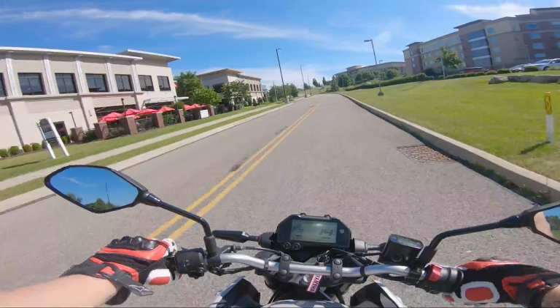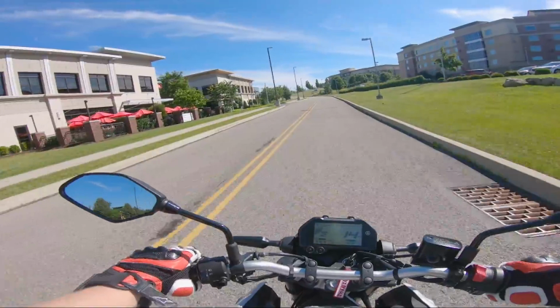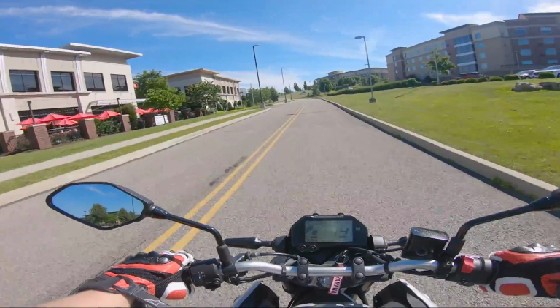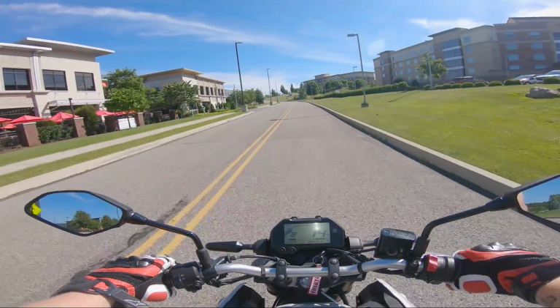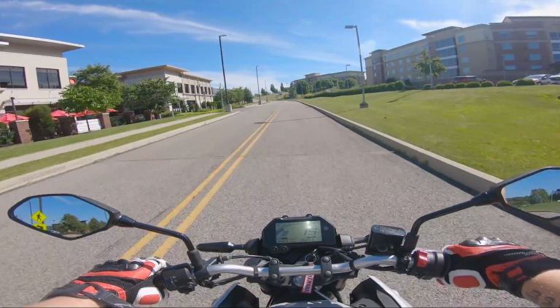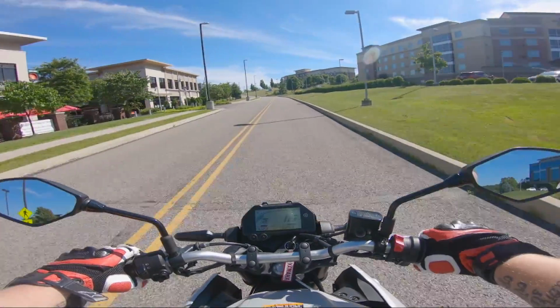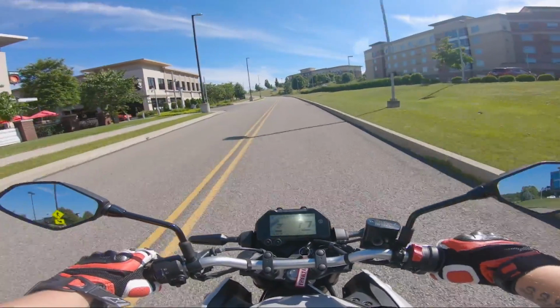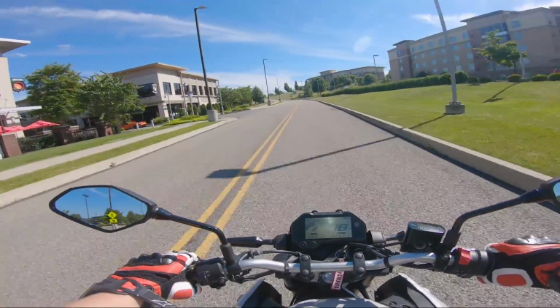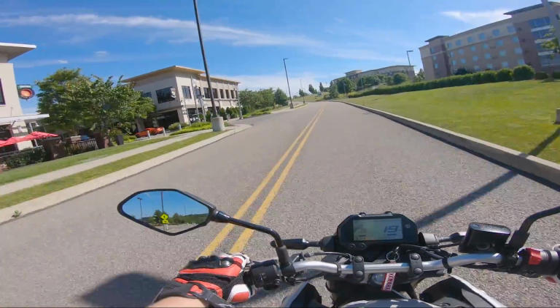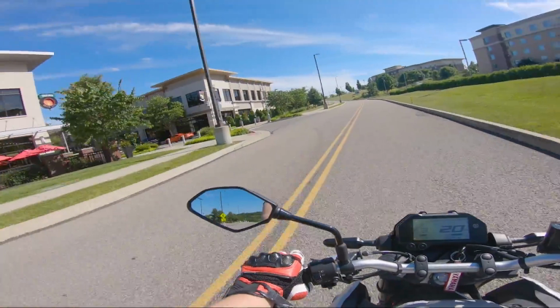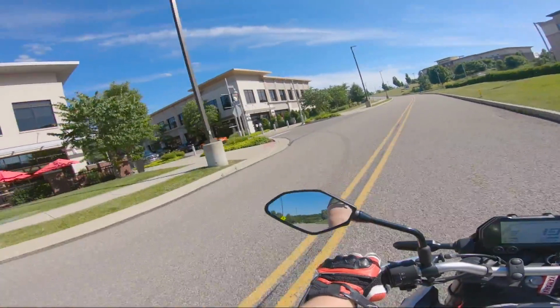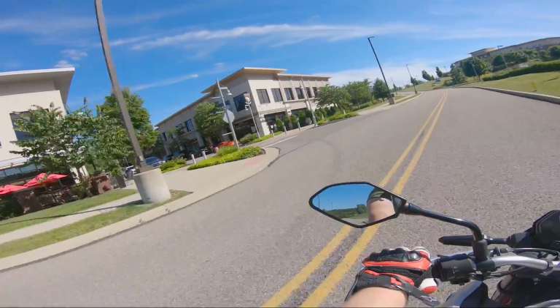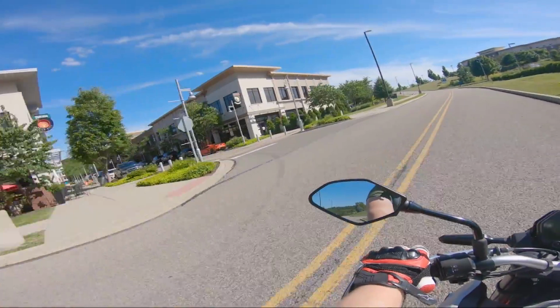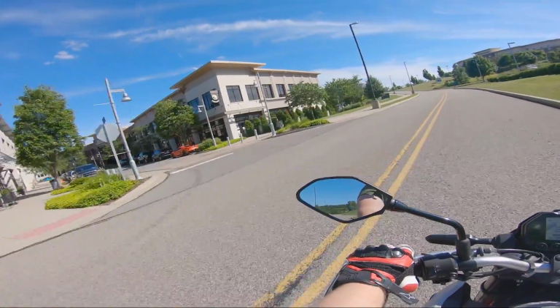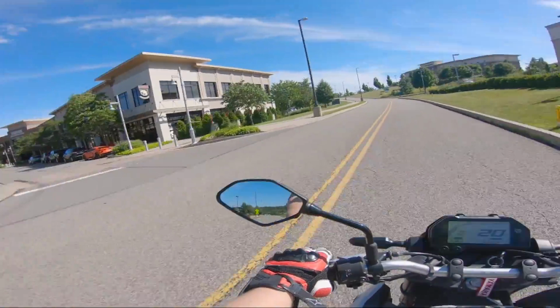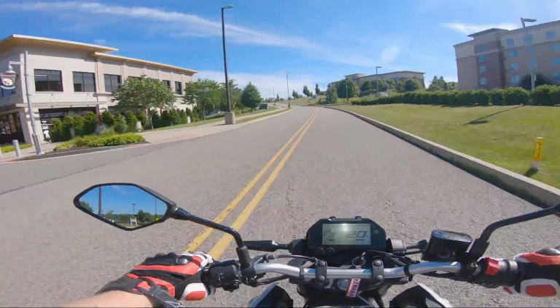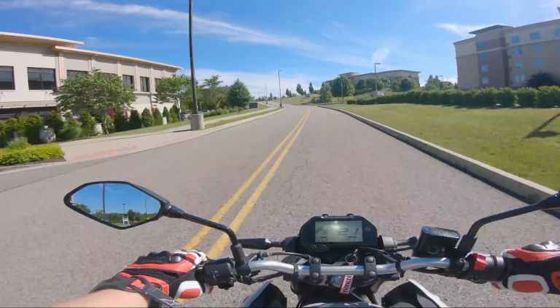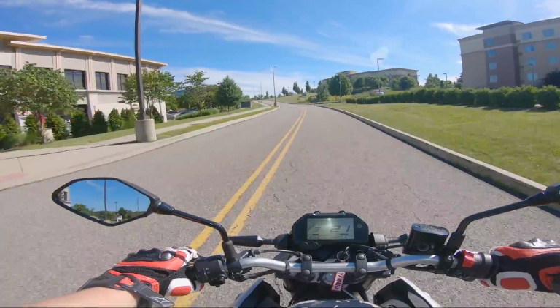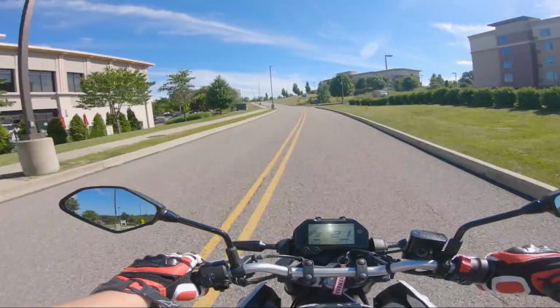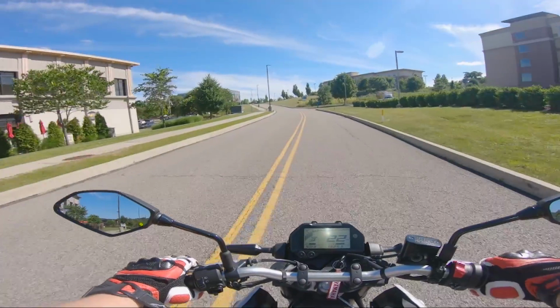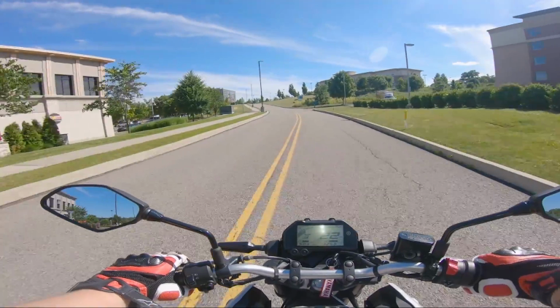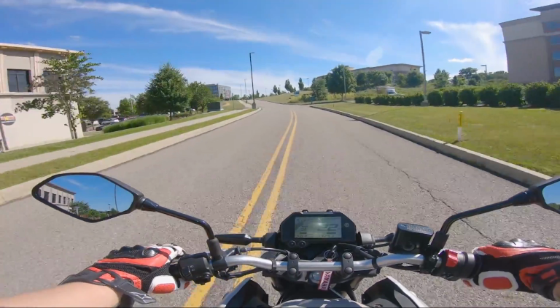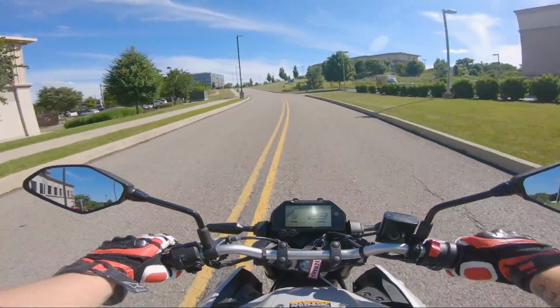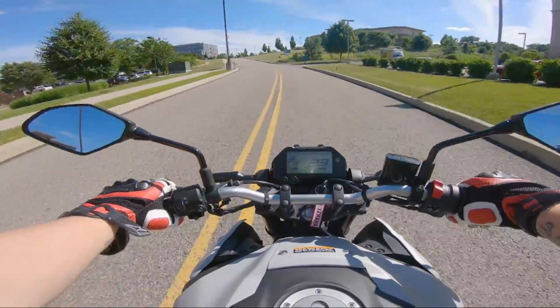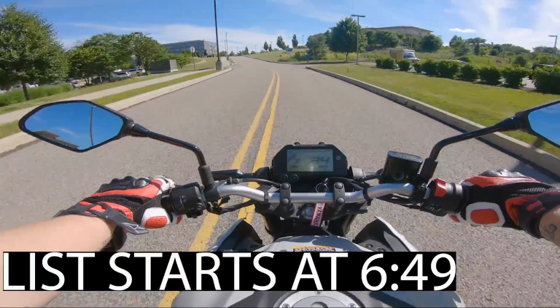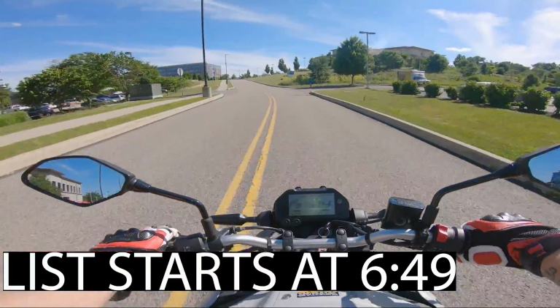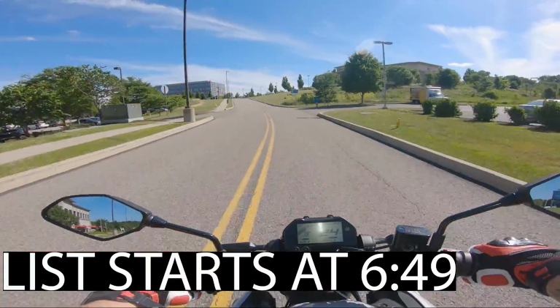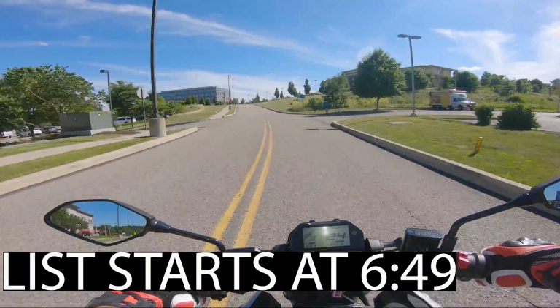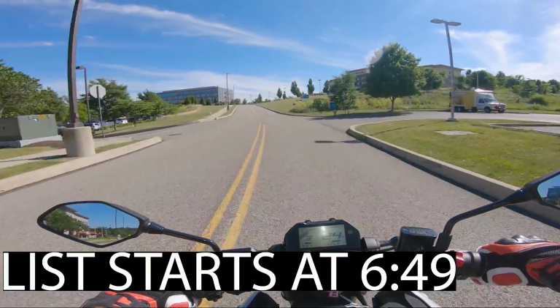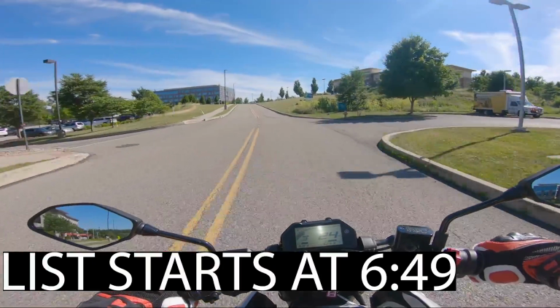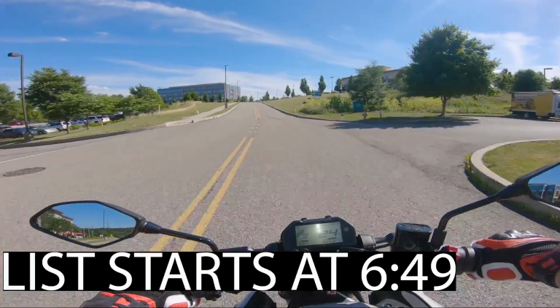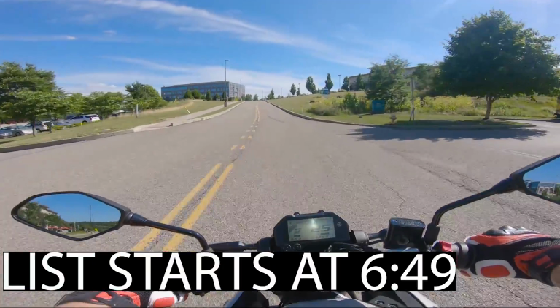Hey, what's up guys? It's Austin from Jones Bros Garage, and today I wanted to cover five reasons I think you should buy the MT-03 over the Honda Grom.